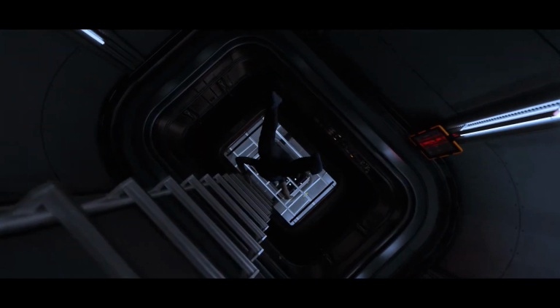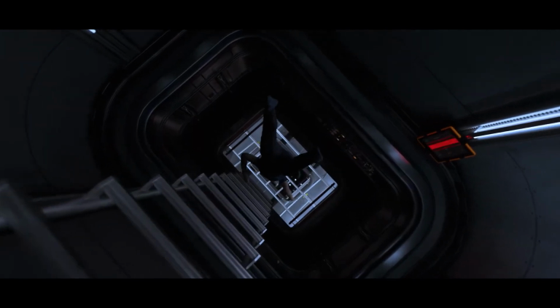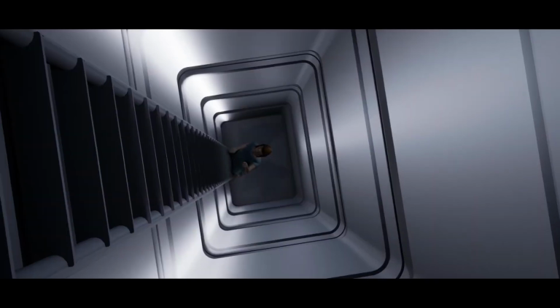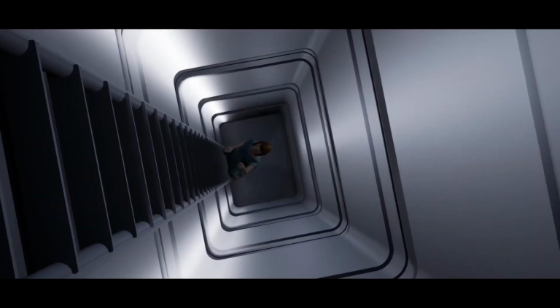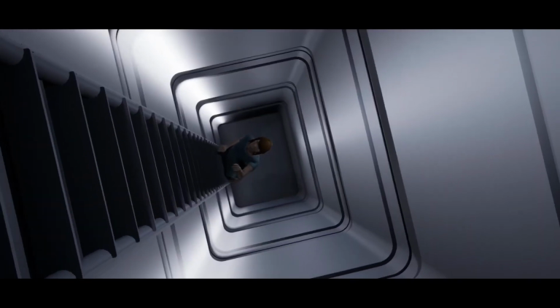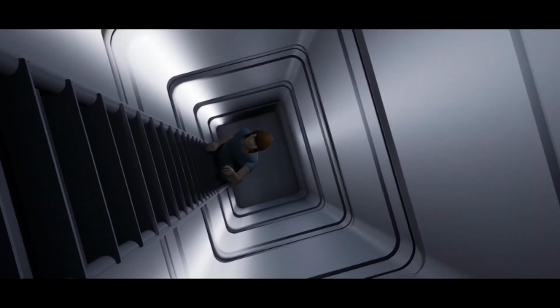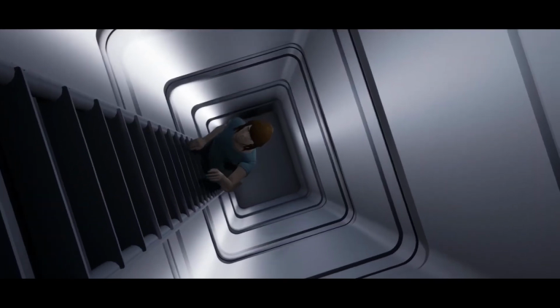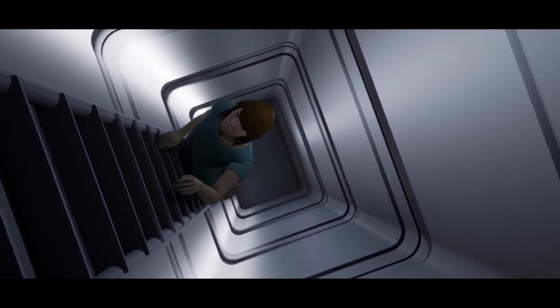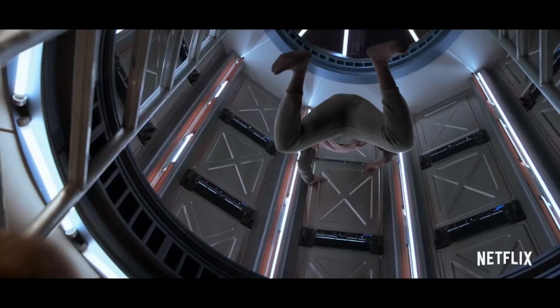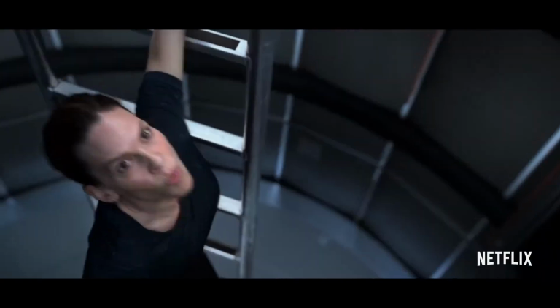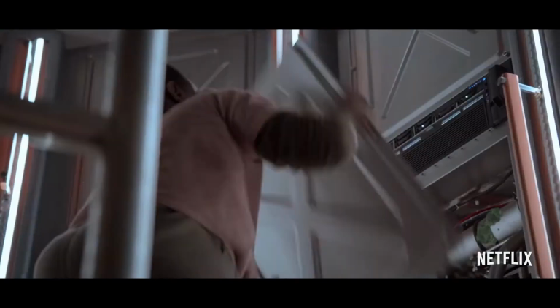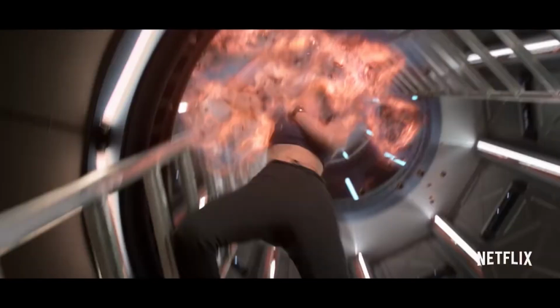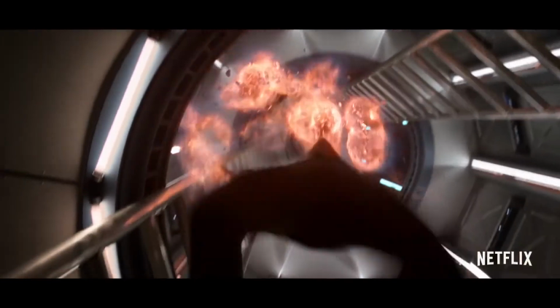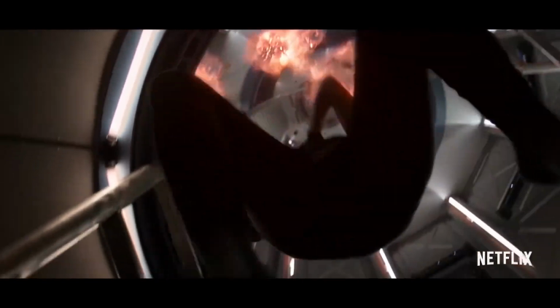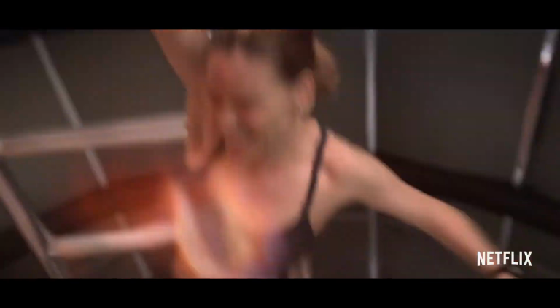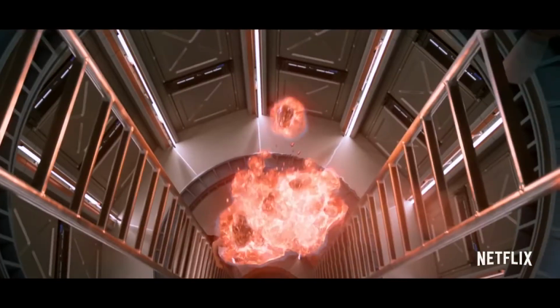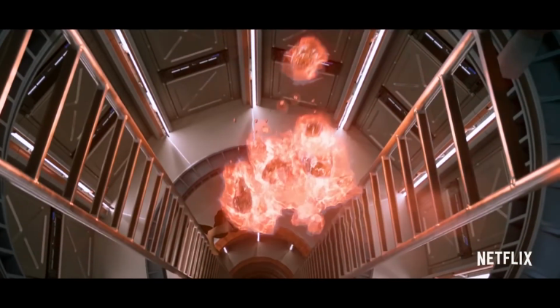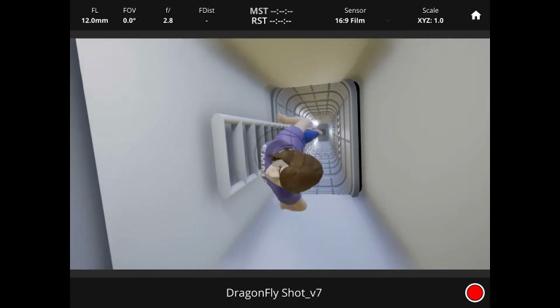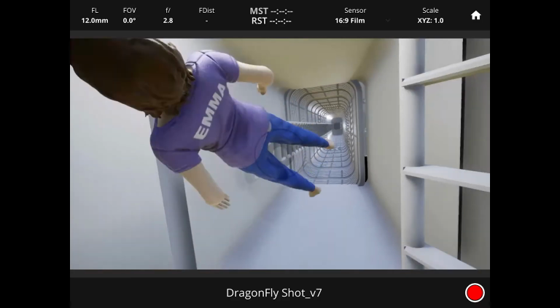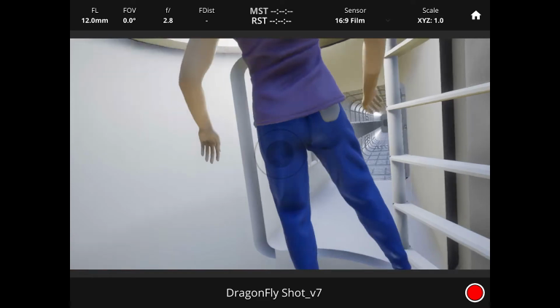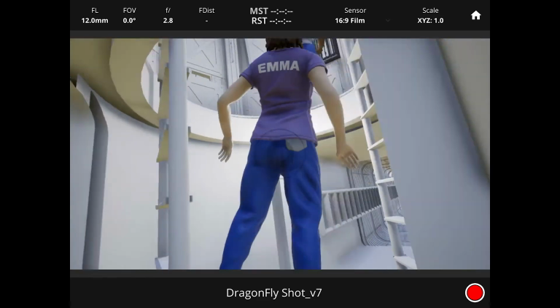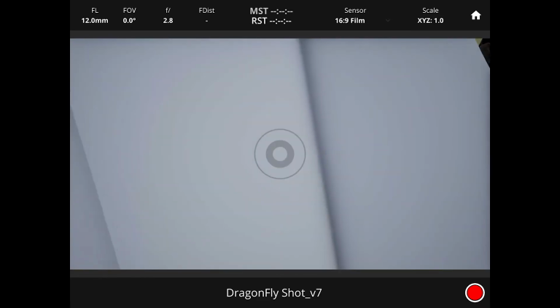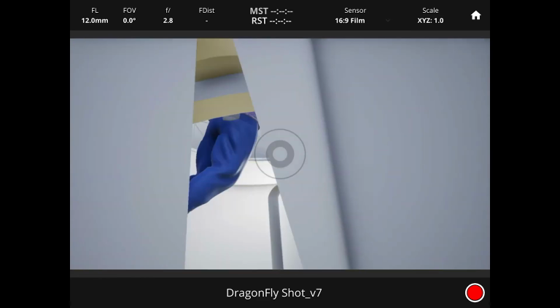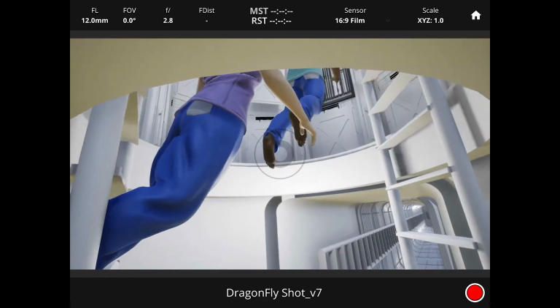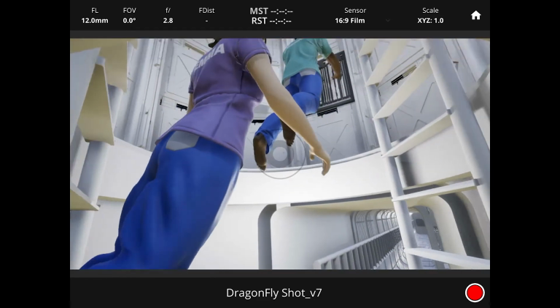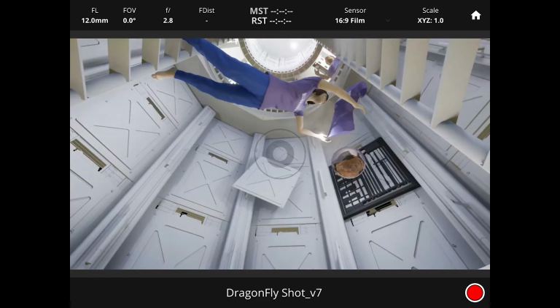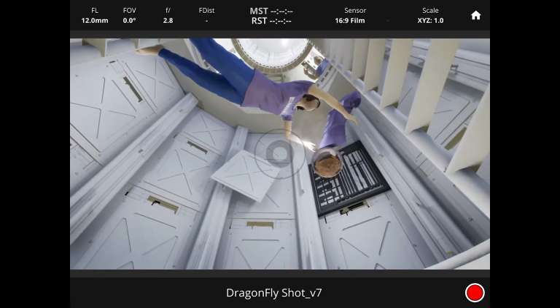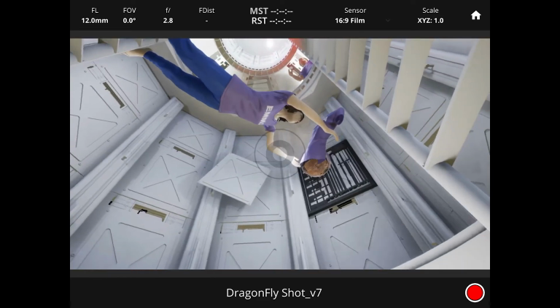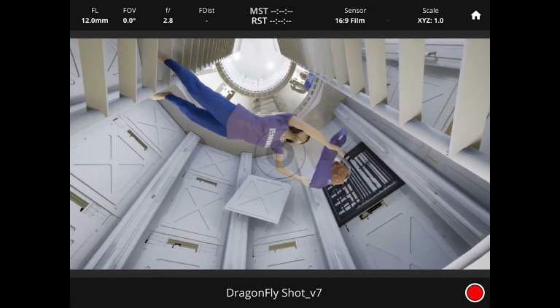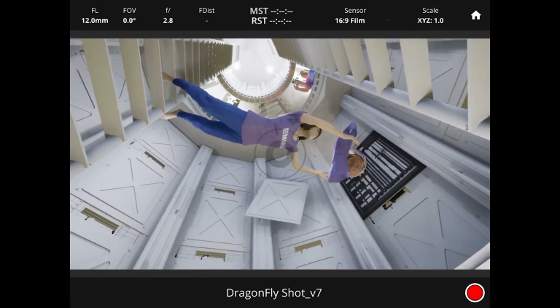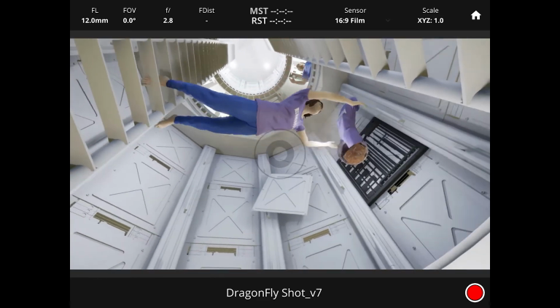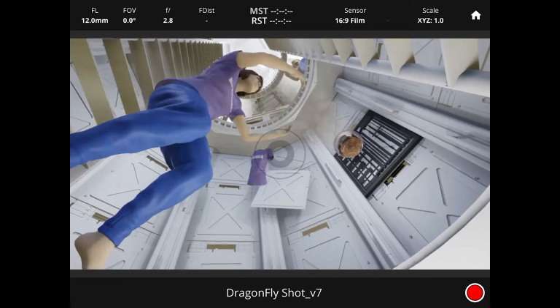One of the shots that we had to do was the accident that happened within the spaceship. It was important that the camera work be able to accurately portray who was able to see what and what their point of view on that story was.